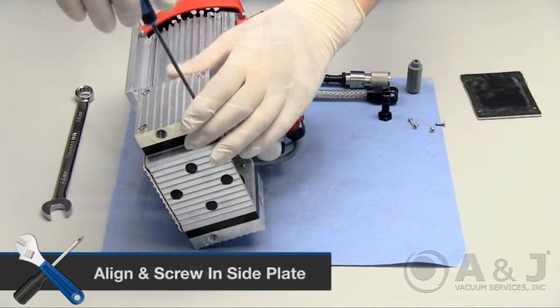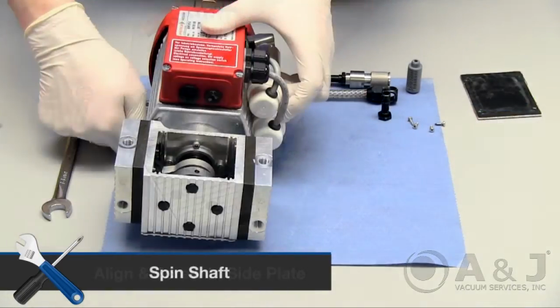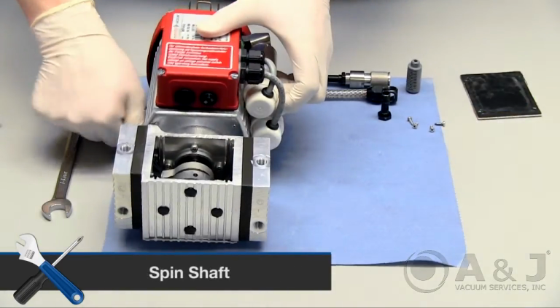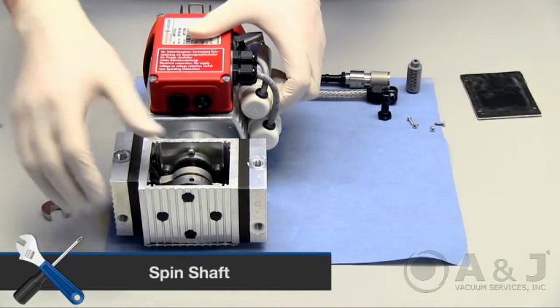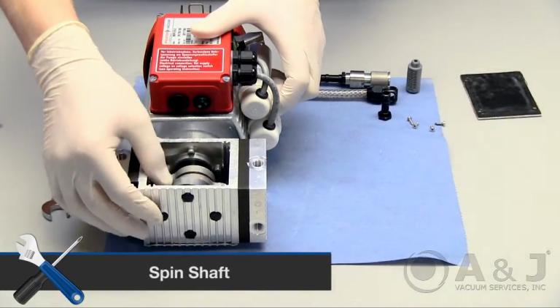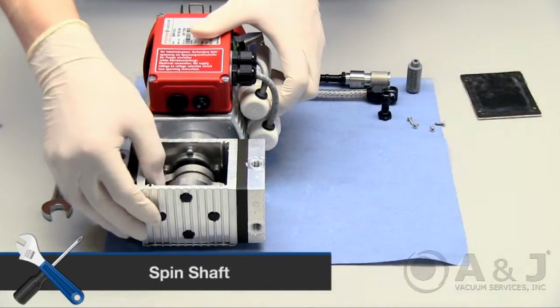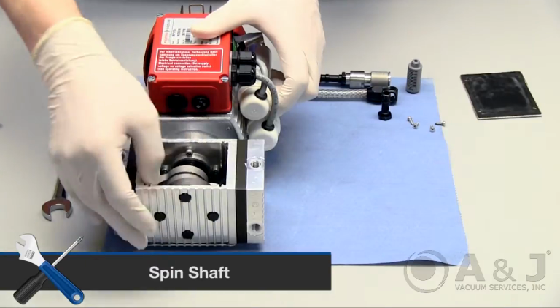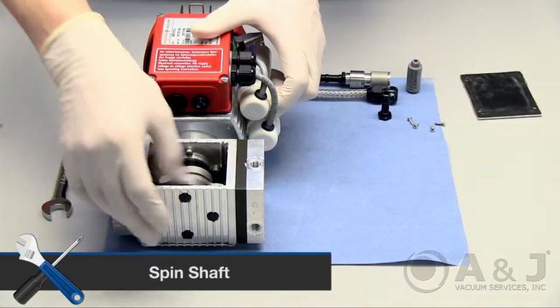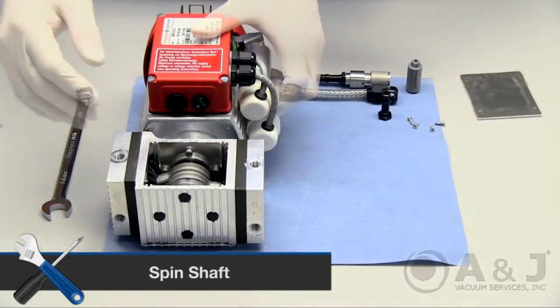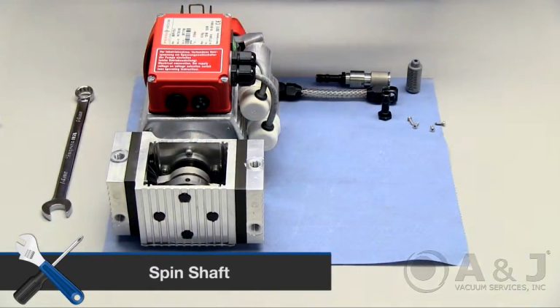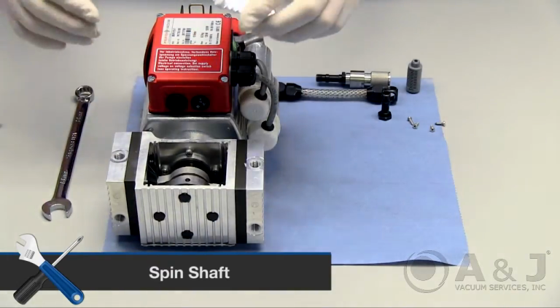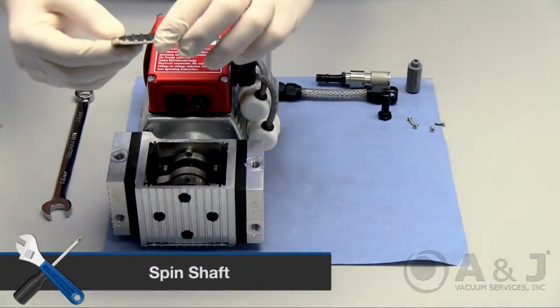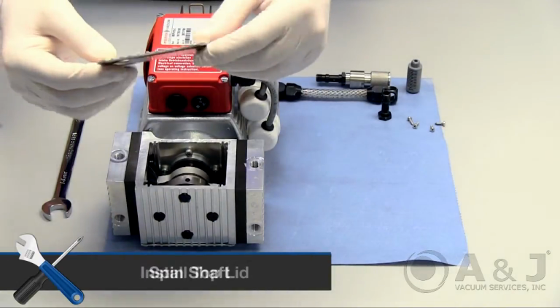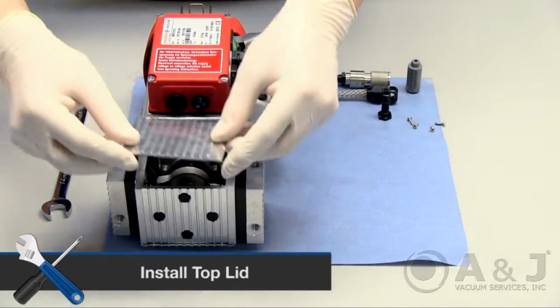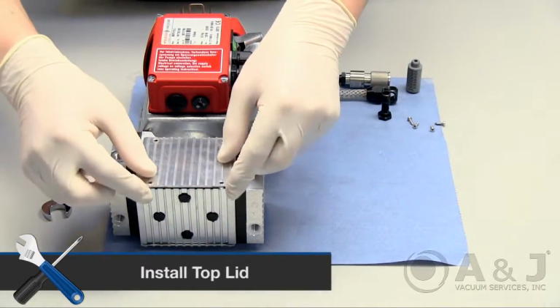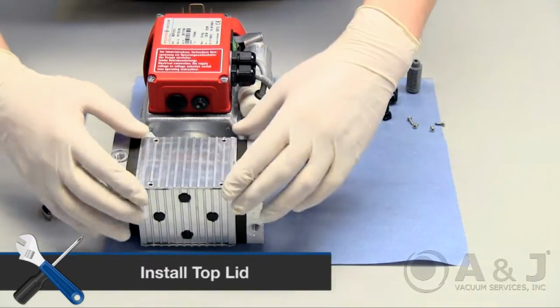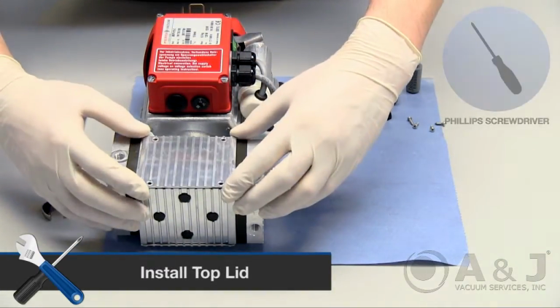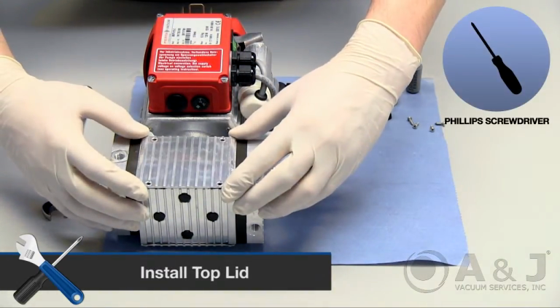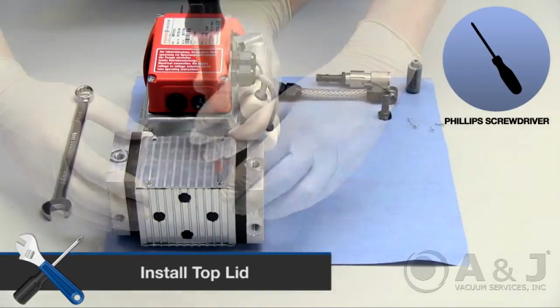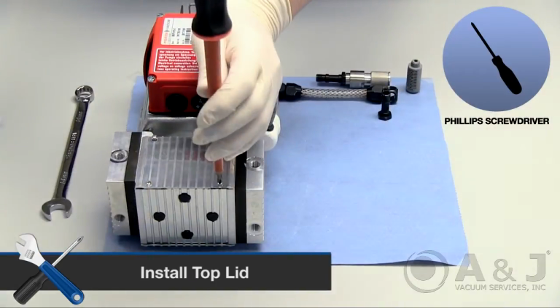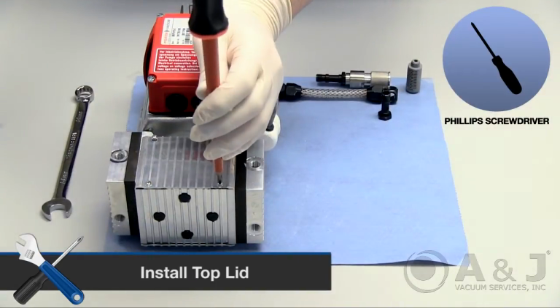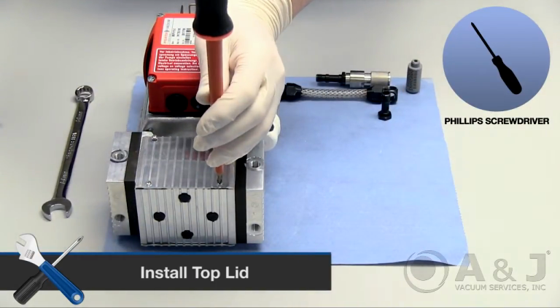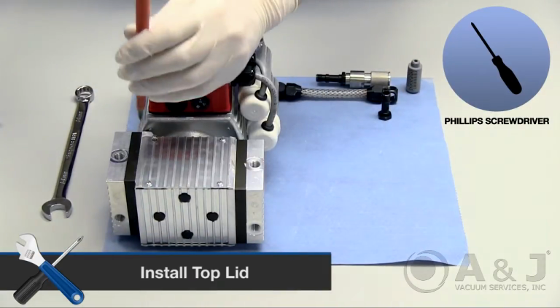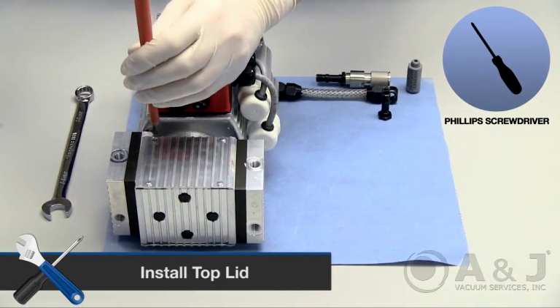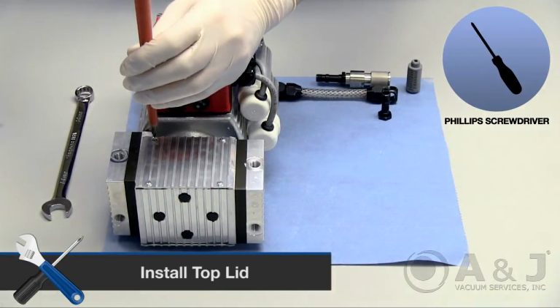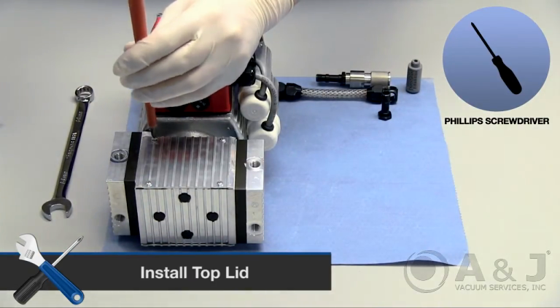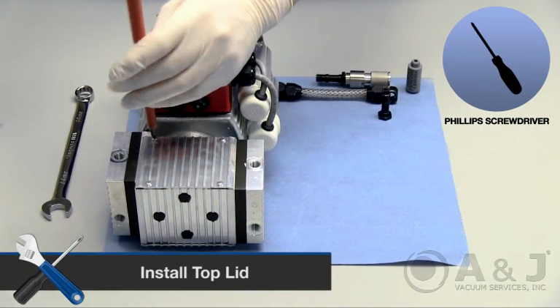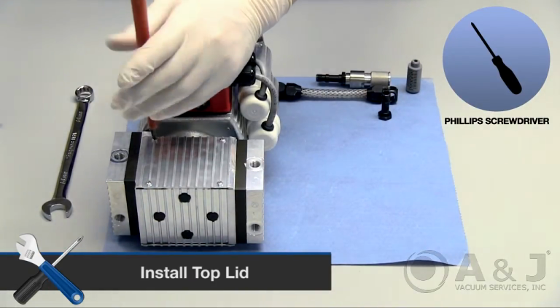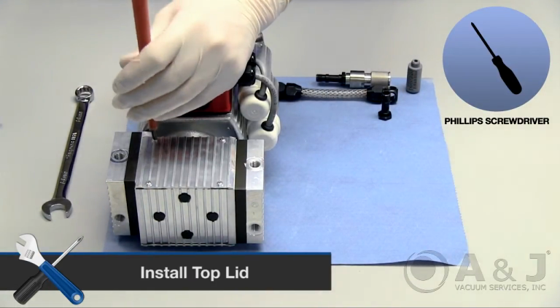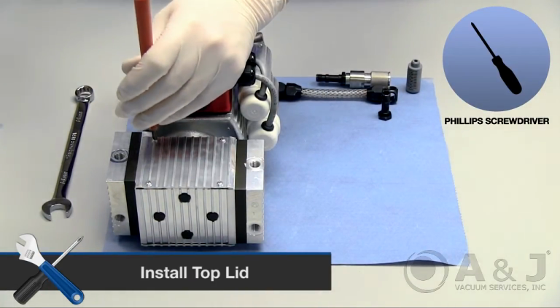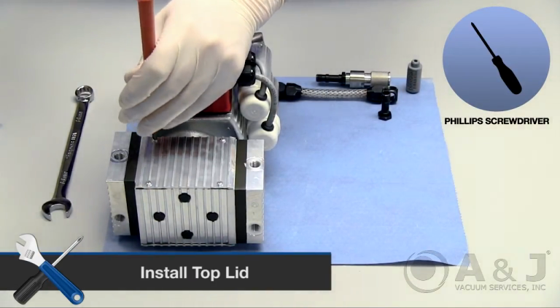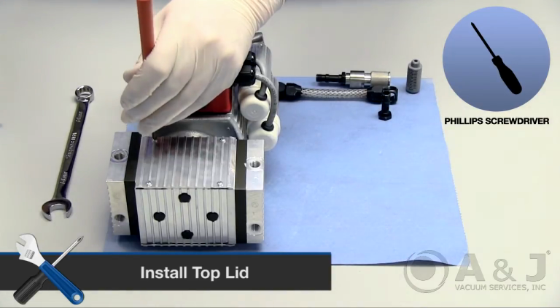Before sealing the shaft housing, spin the shaft to make sure everything is moving properly. Place the lid on top and screw back into place with a Phillips screwdriver. Screw in diagonal screws first to ensure equal tension is distributed on the lid.